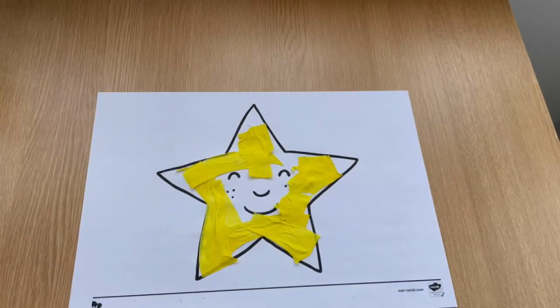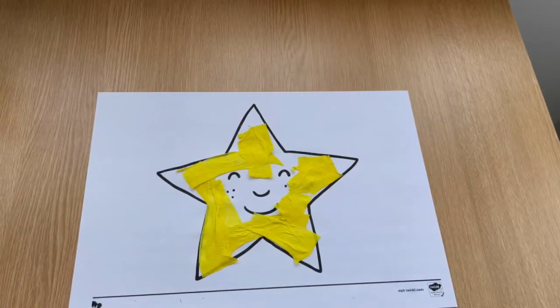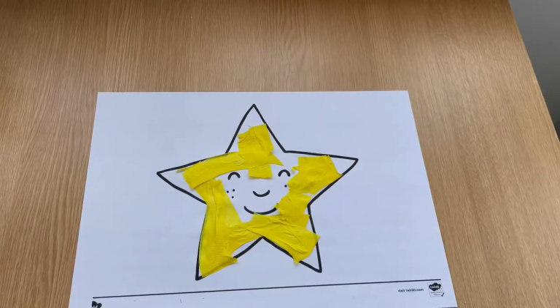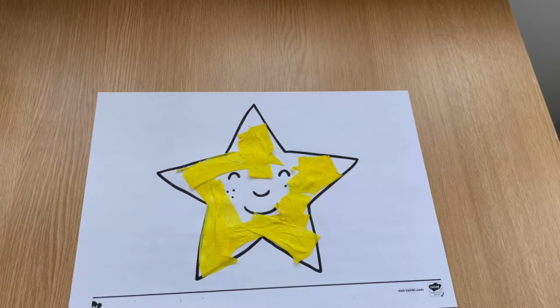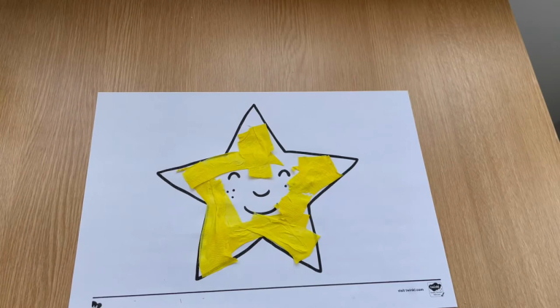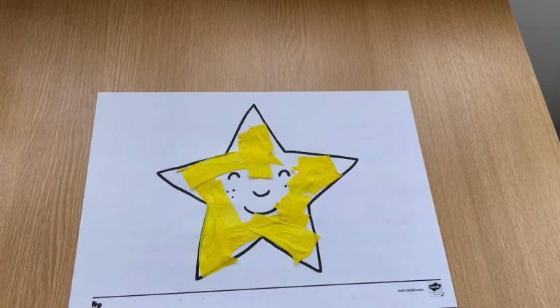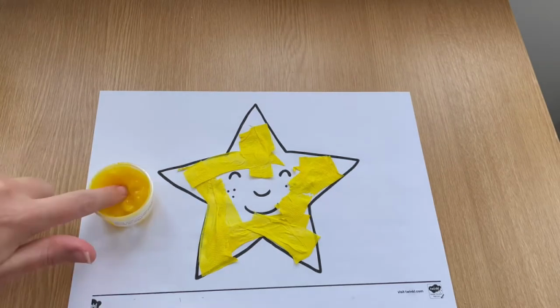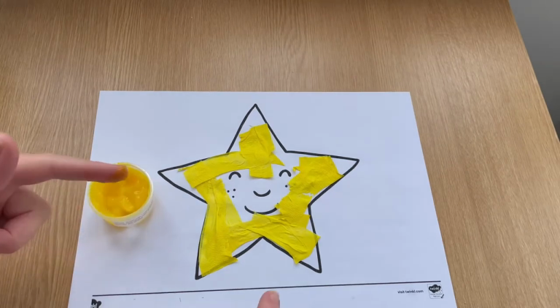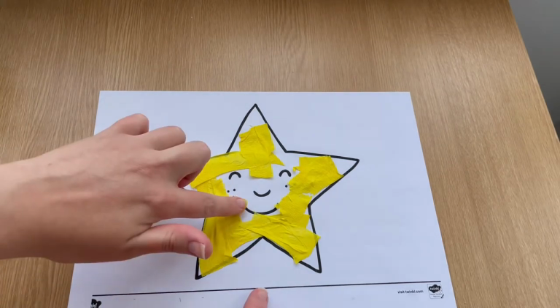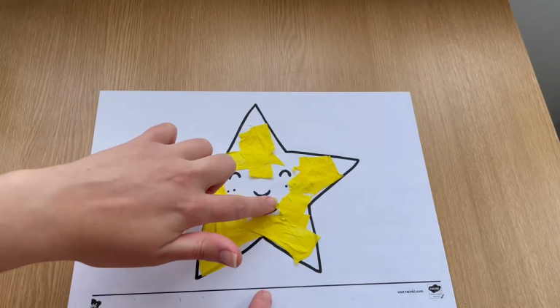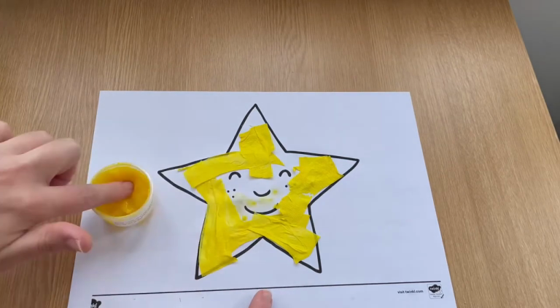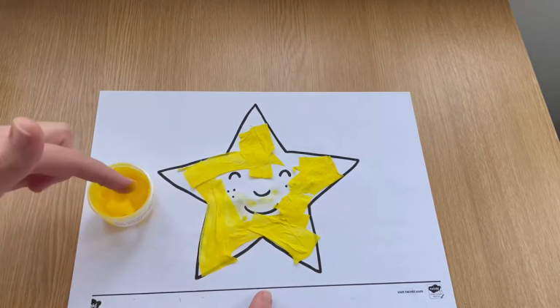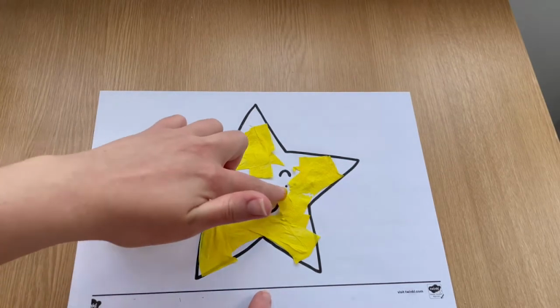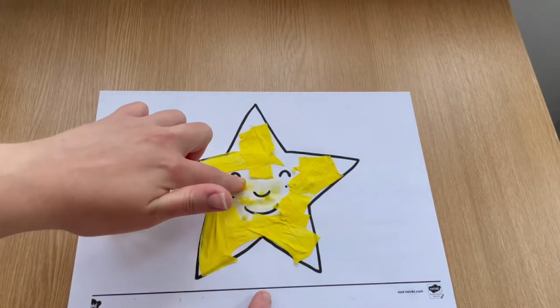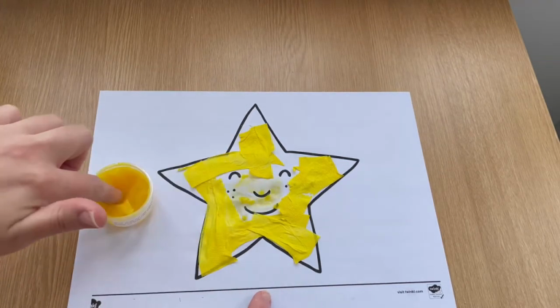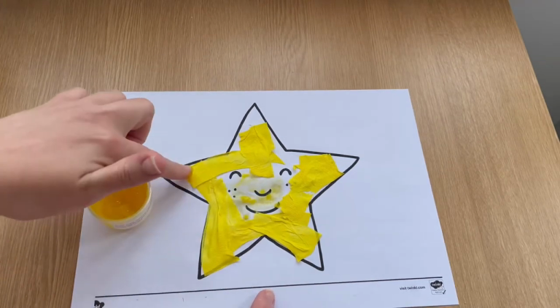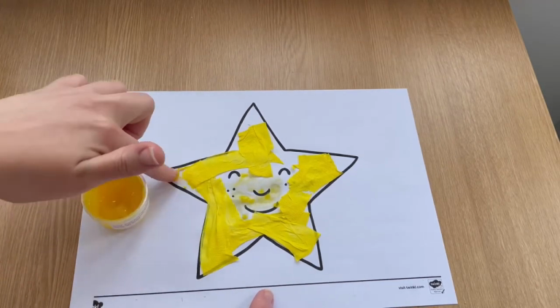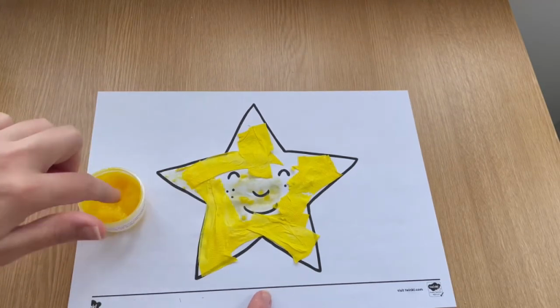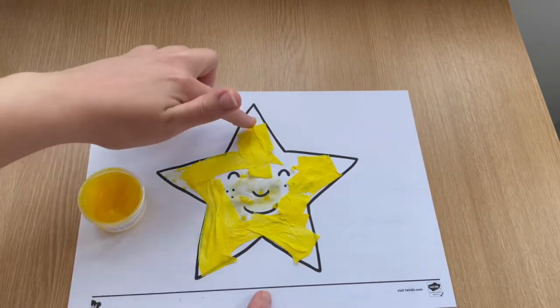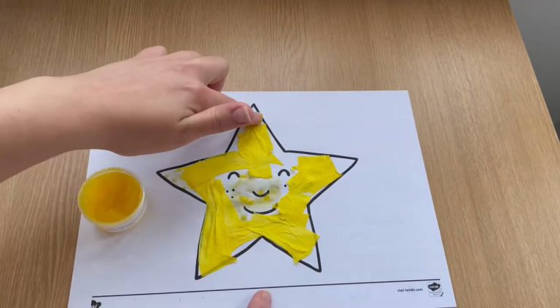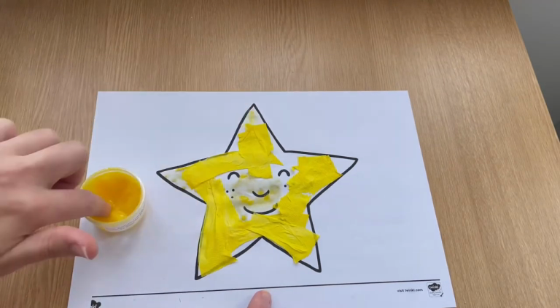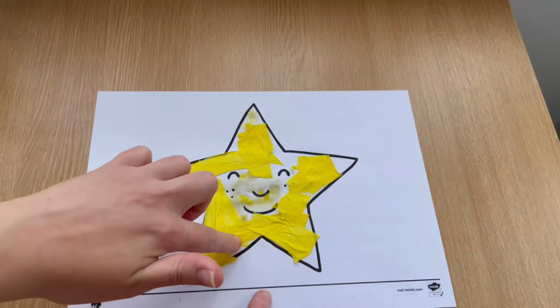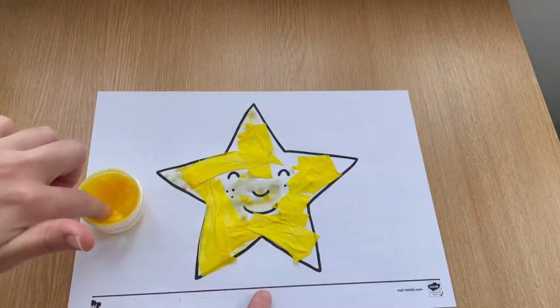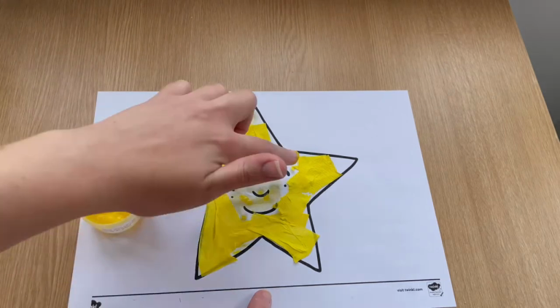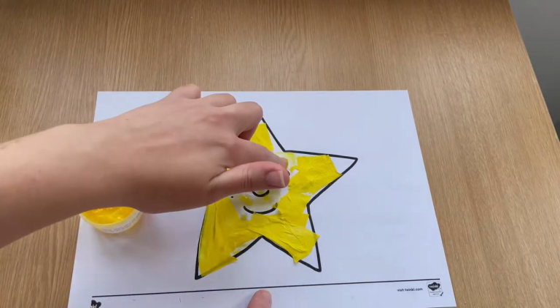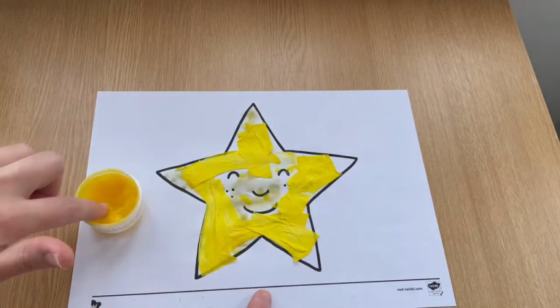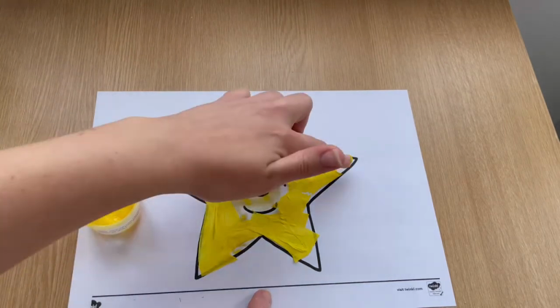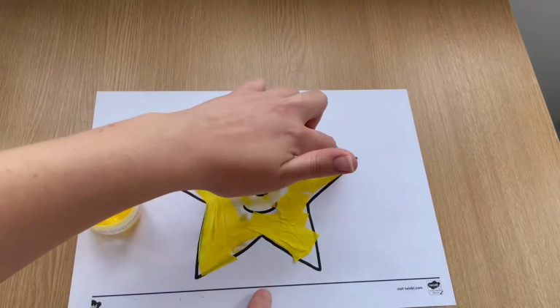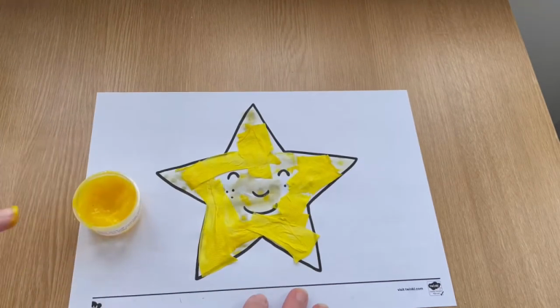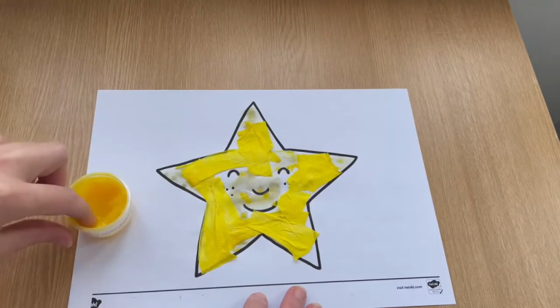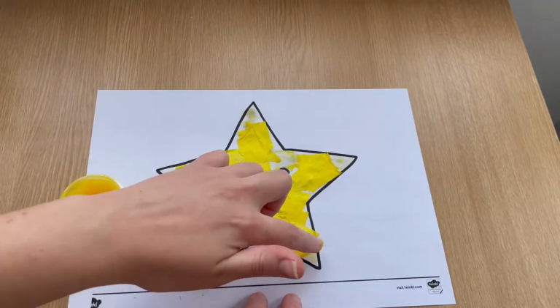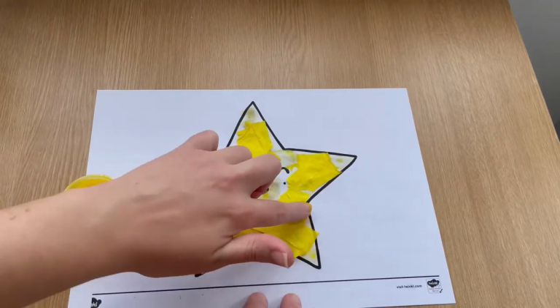Children could also explore some finger painting, using their fingers to fill in the white spaces, making sure they stay inside the lines.